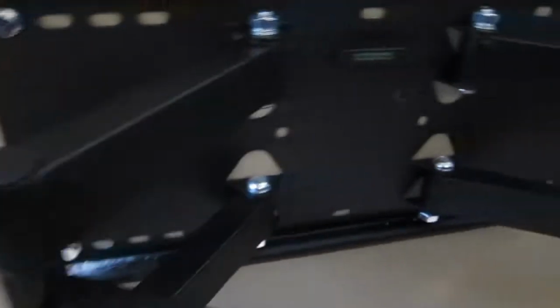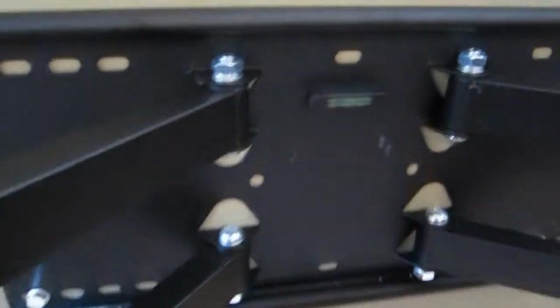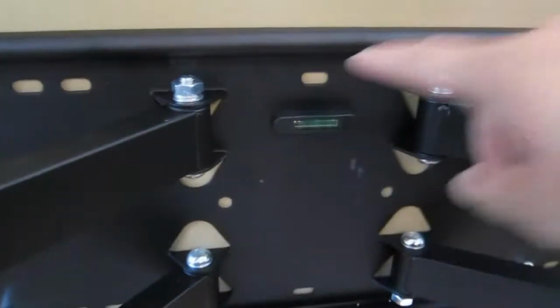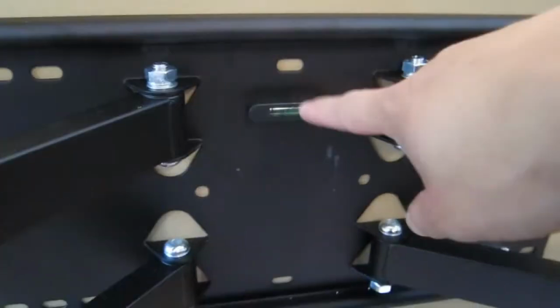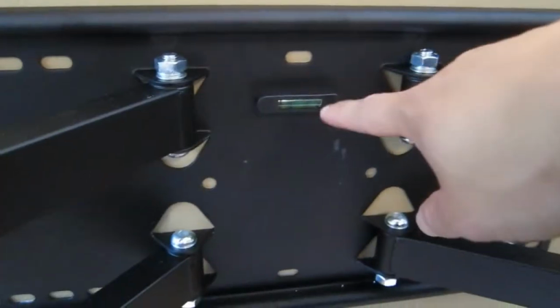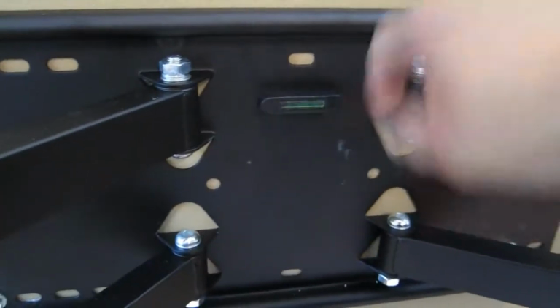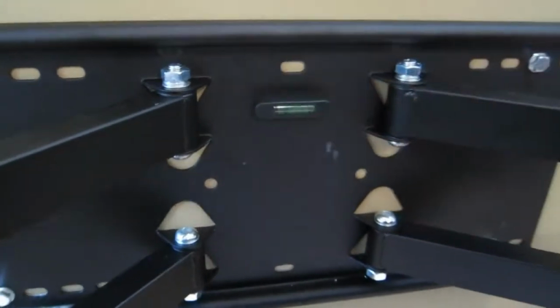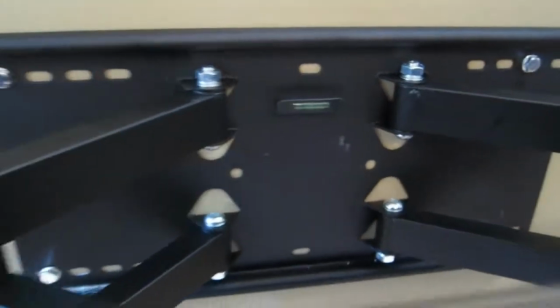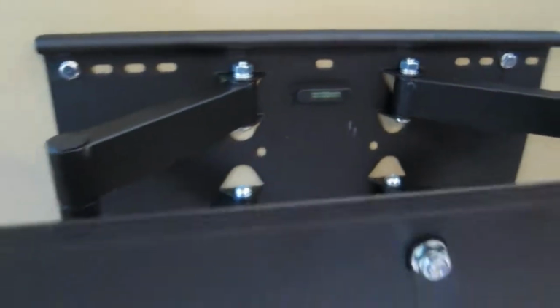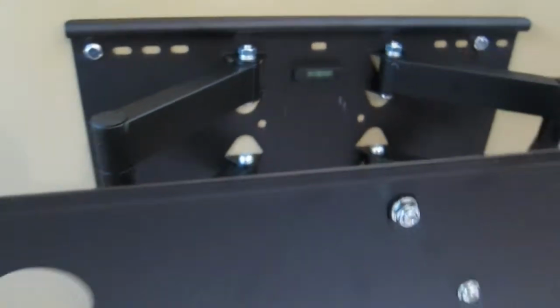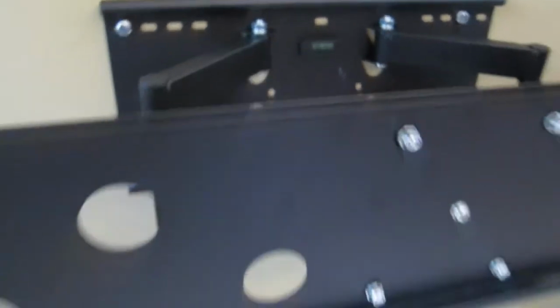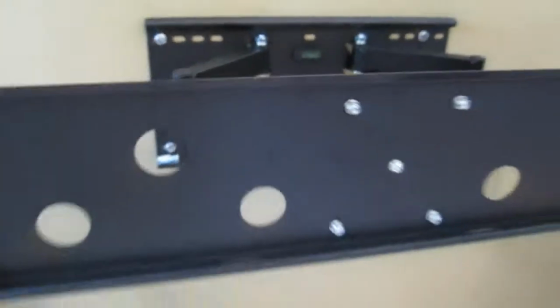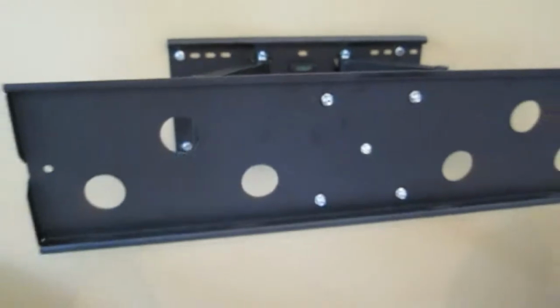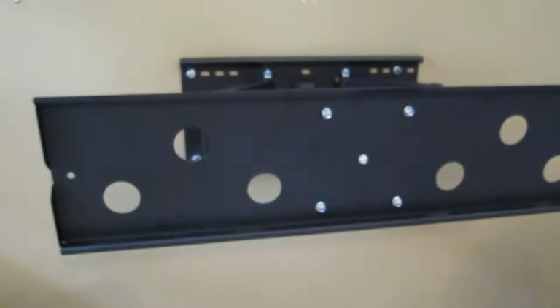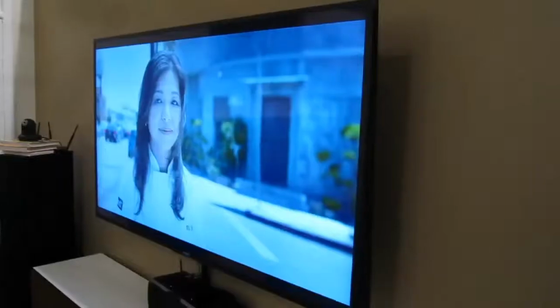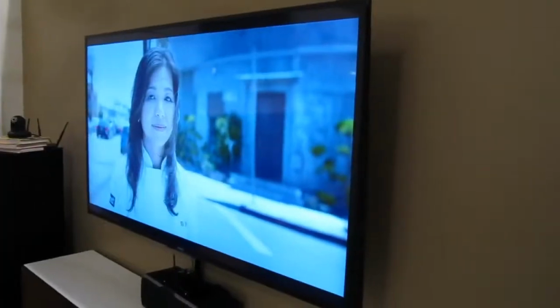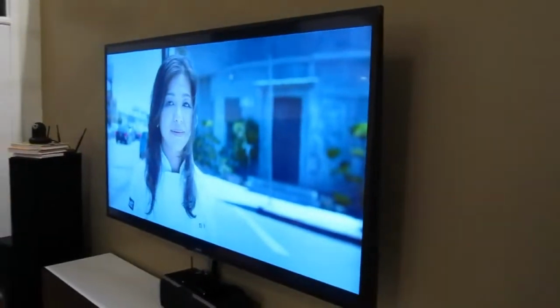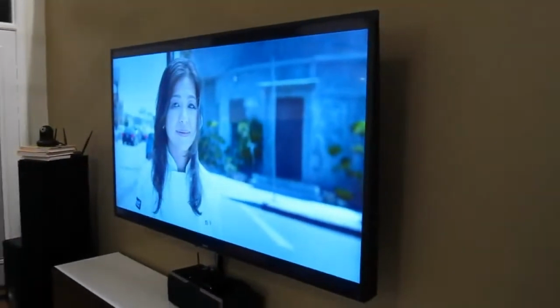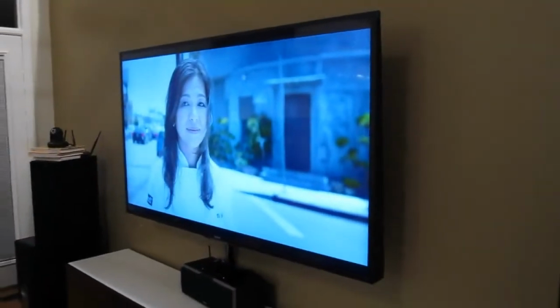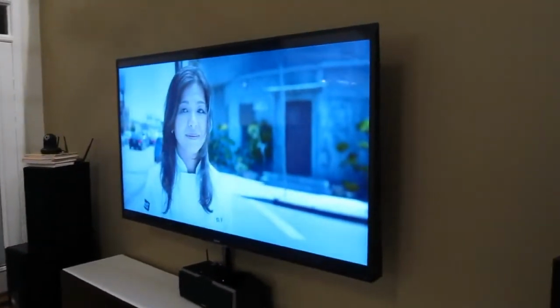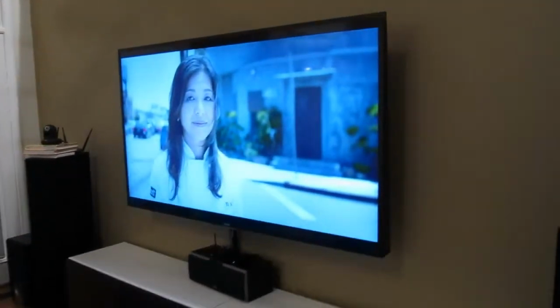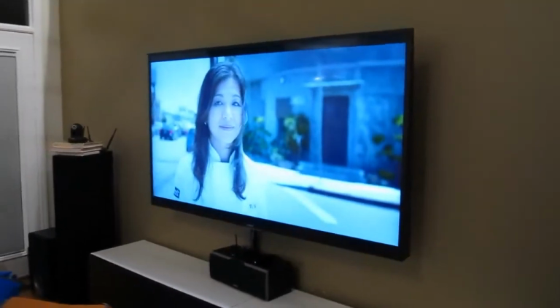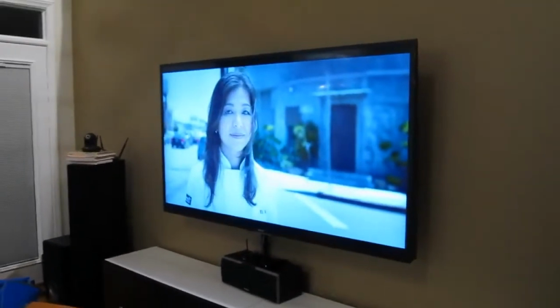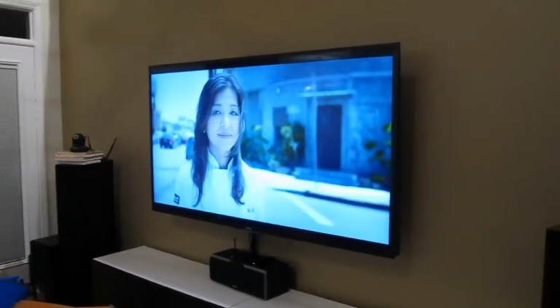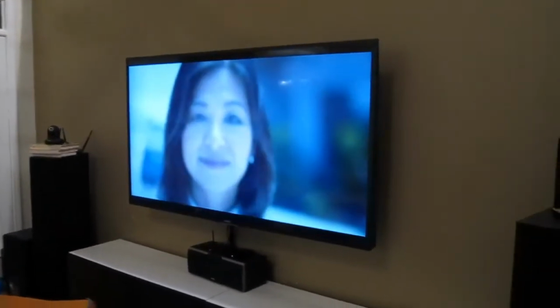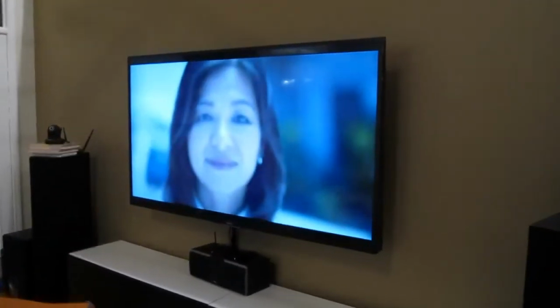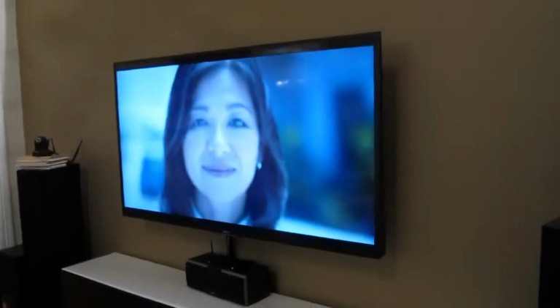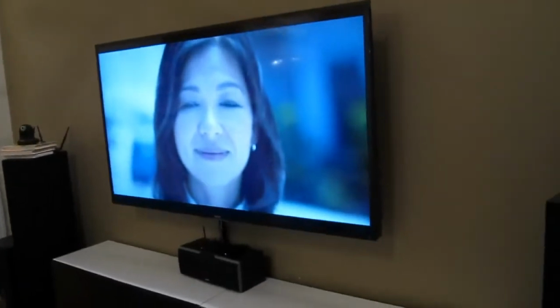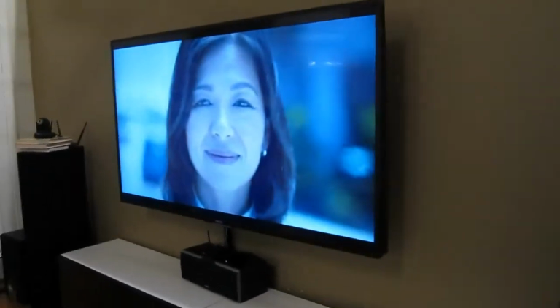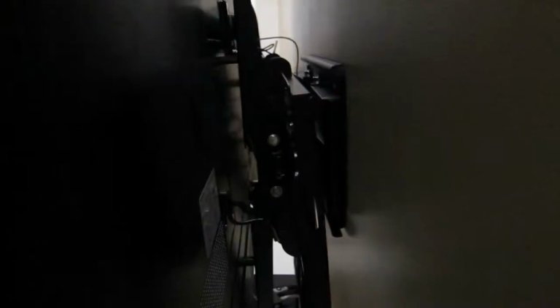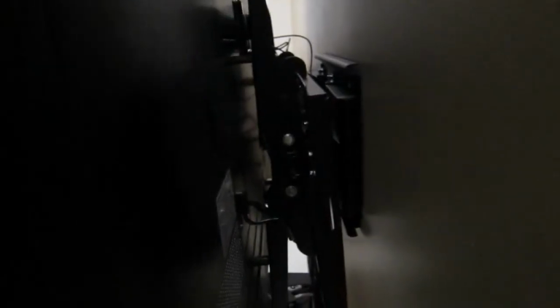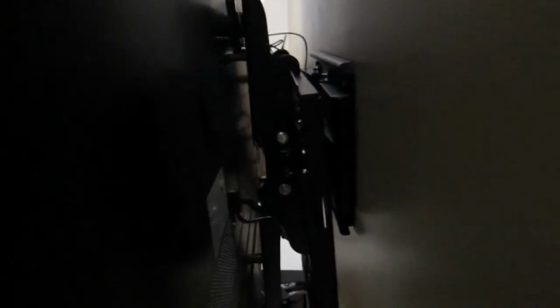Also noted, there's a built-in bubble leveler on the mounting plate, and the plate itself can actually tilt left and right just a little bit so that you can have your TV perfectly level even if you didn't put the mount on perfectly through the wall. This is very nice and useful.